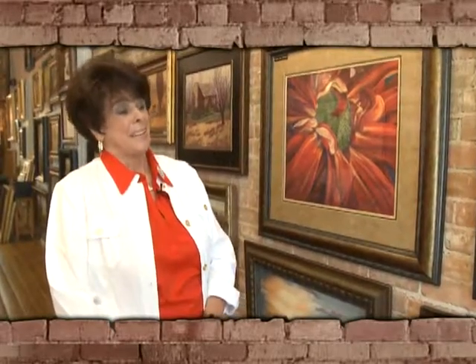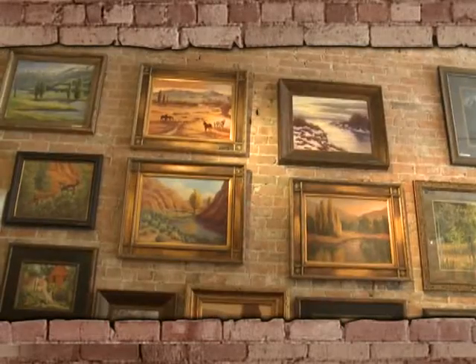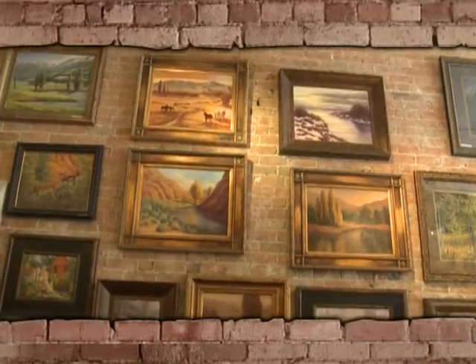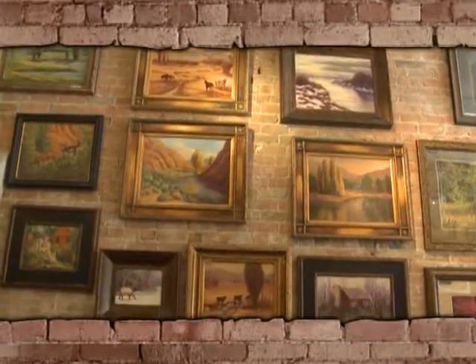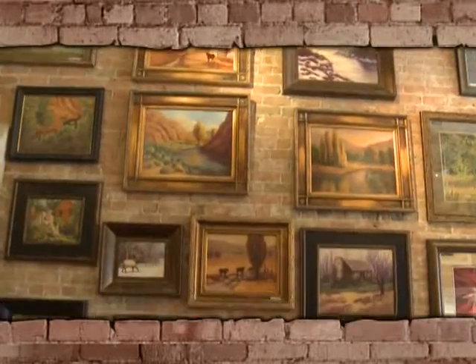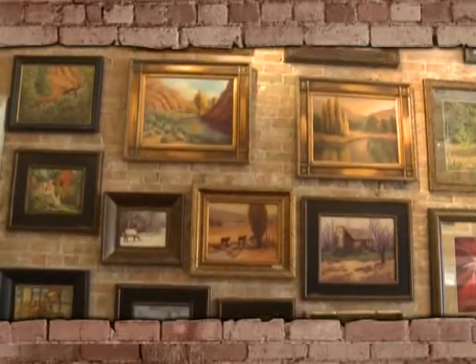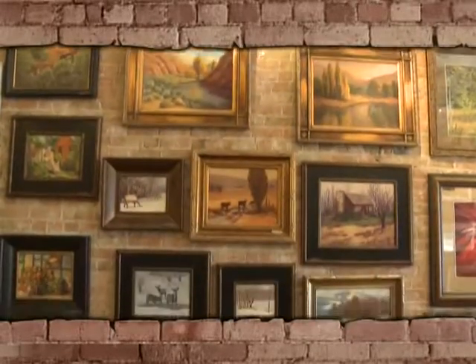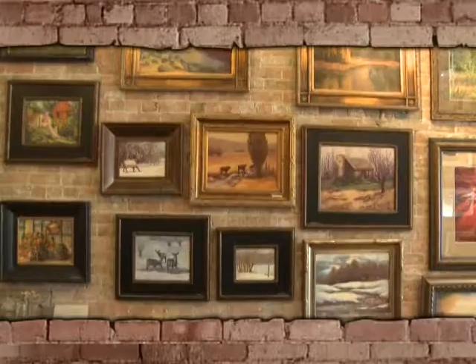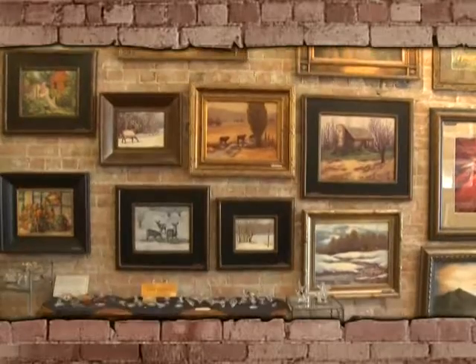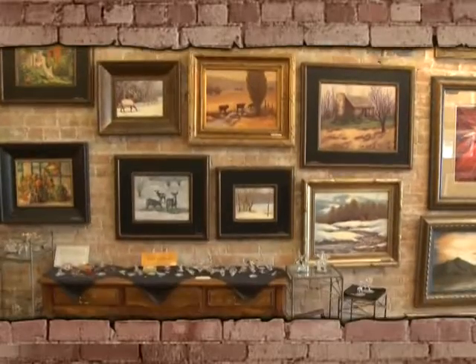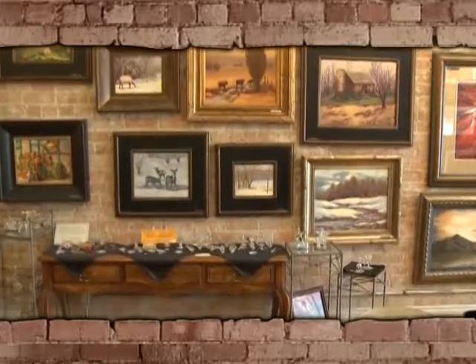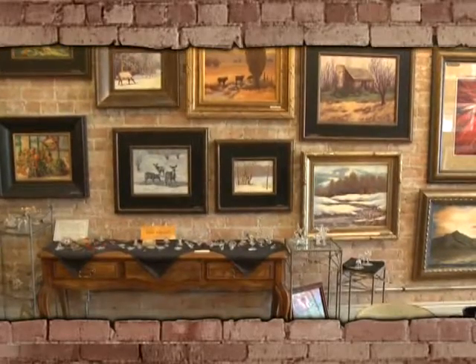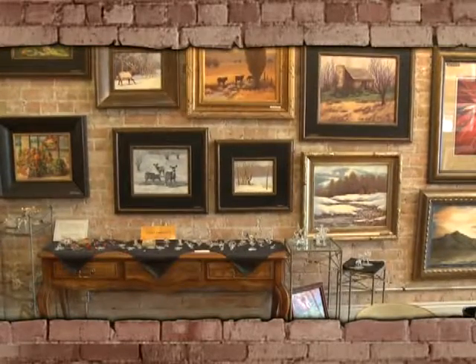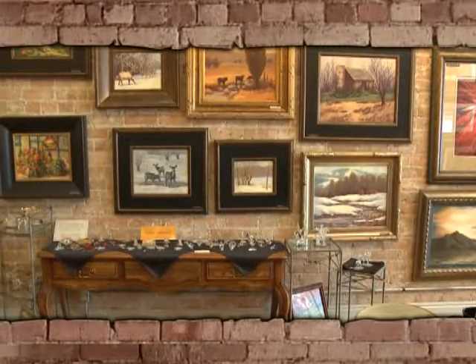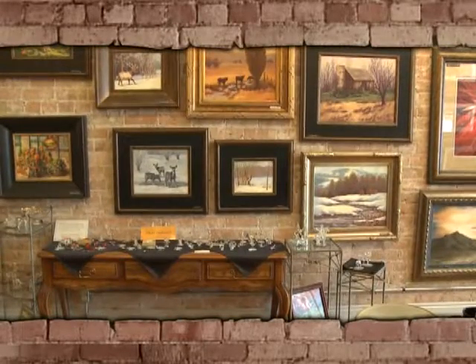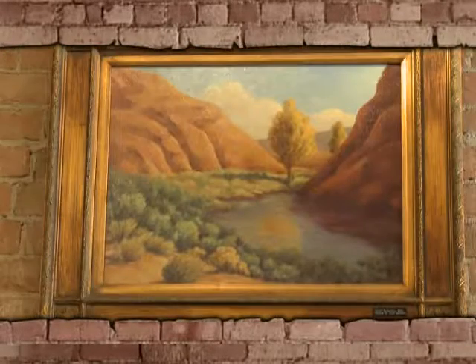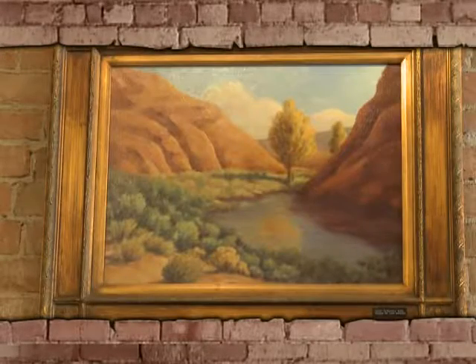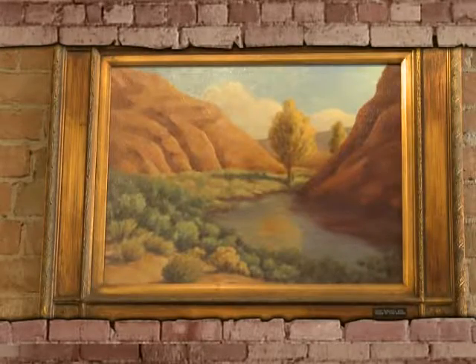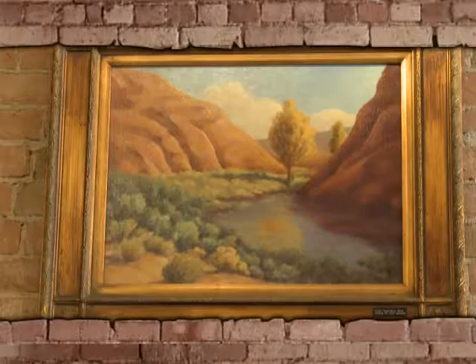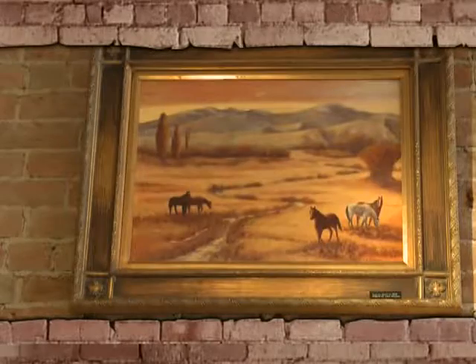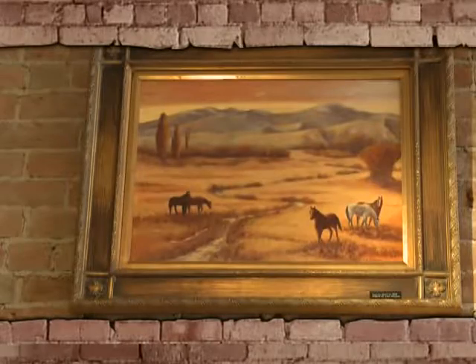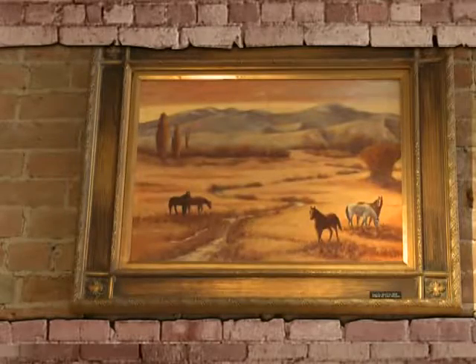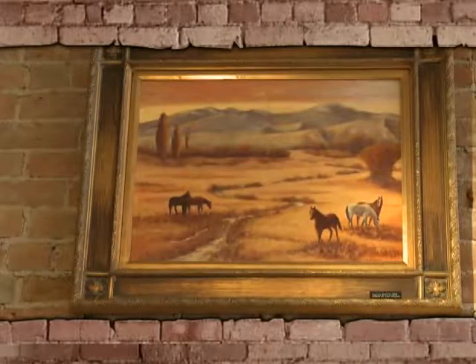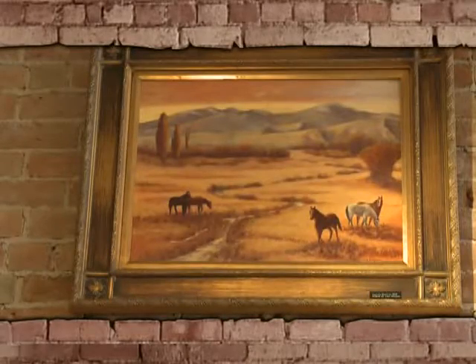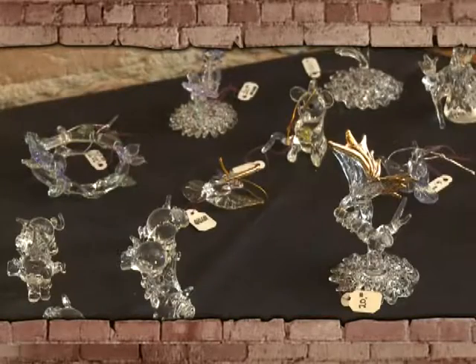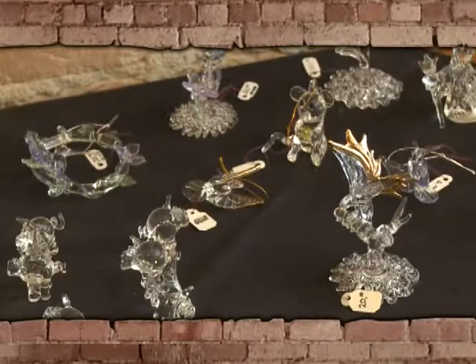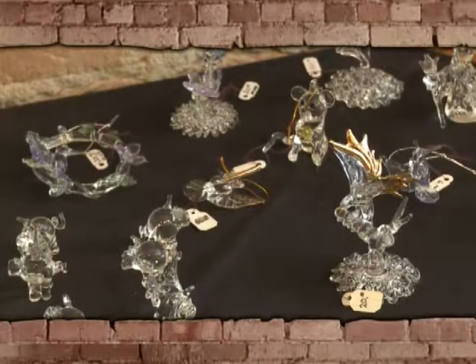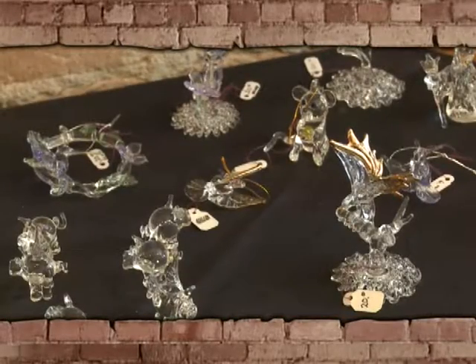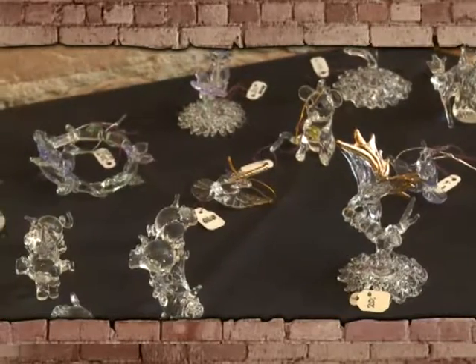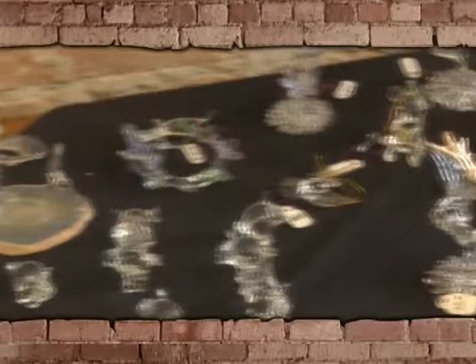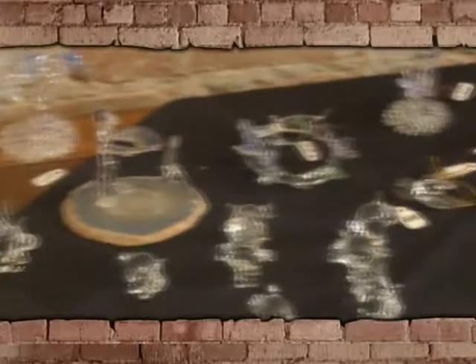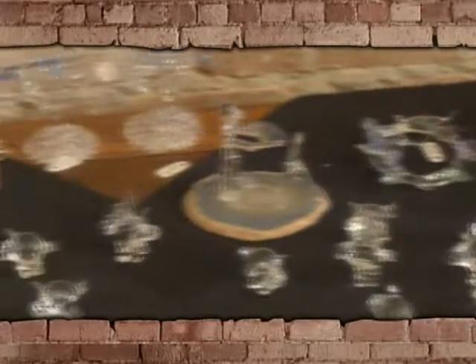The next artist here we'll see is Lori Eskelson. Lori works only in oil, and she does very well, and she does landscapes mostly. Lori also does this beautiful glass work. She's very, very talented.